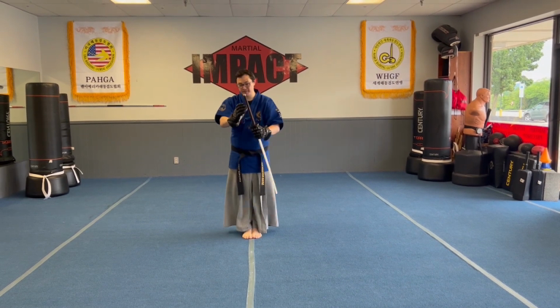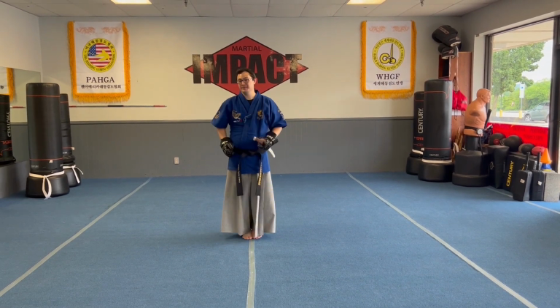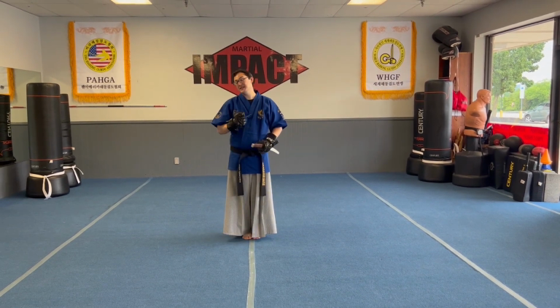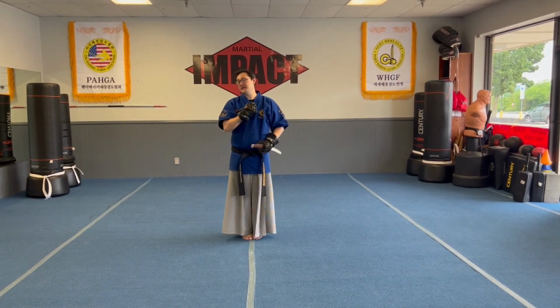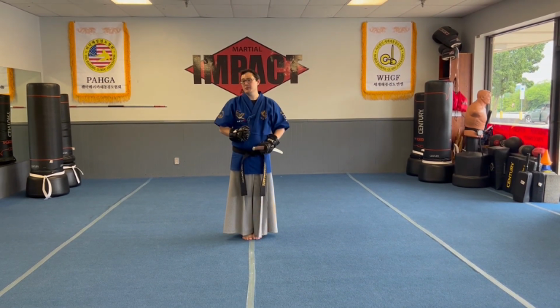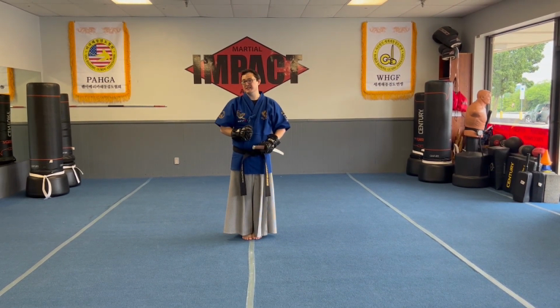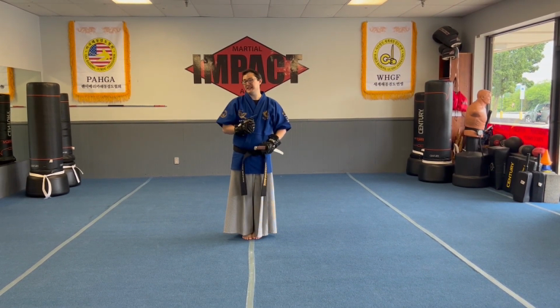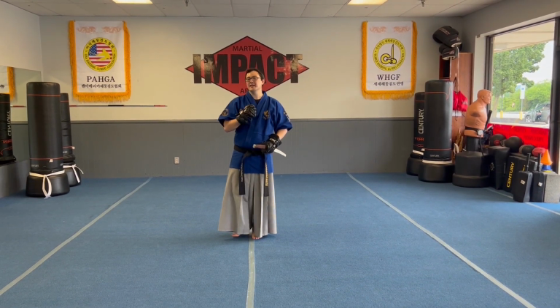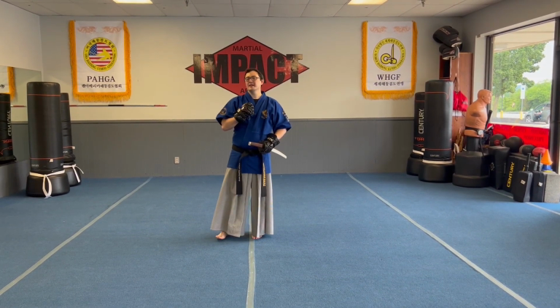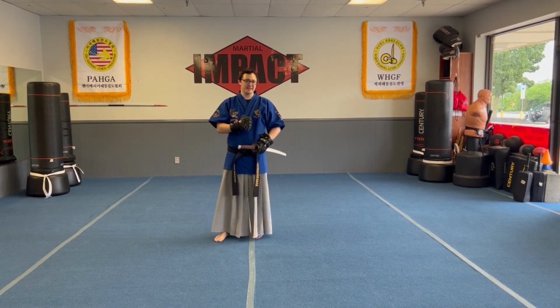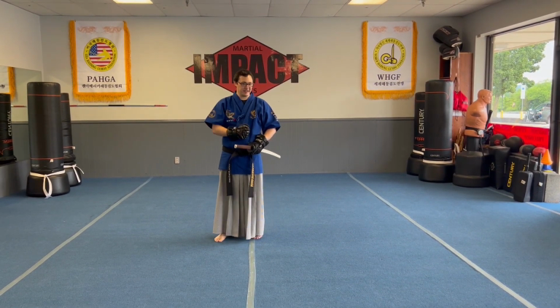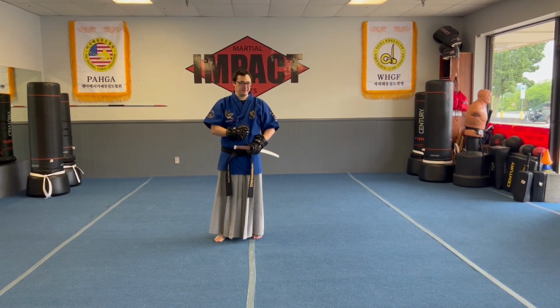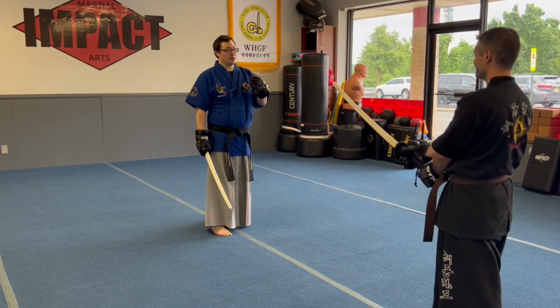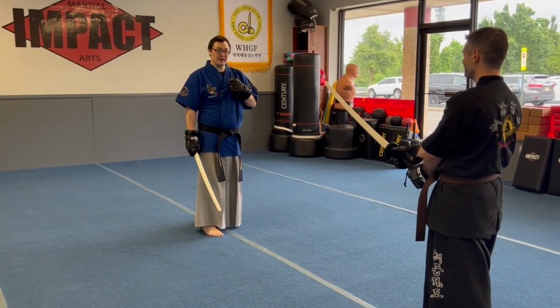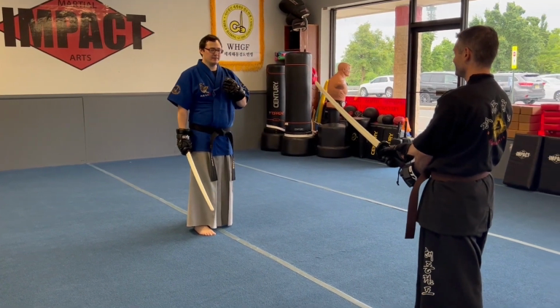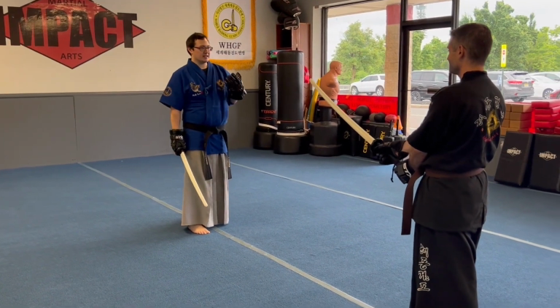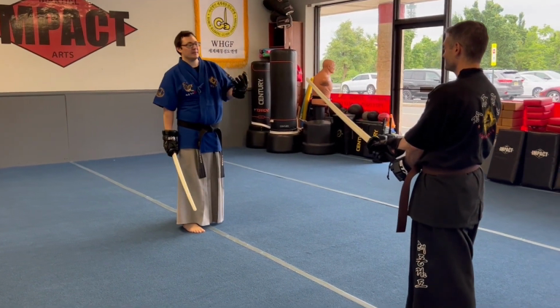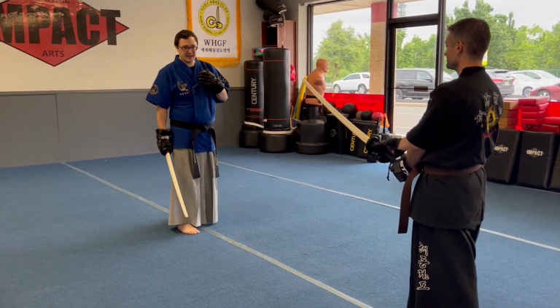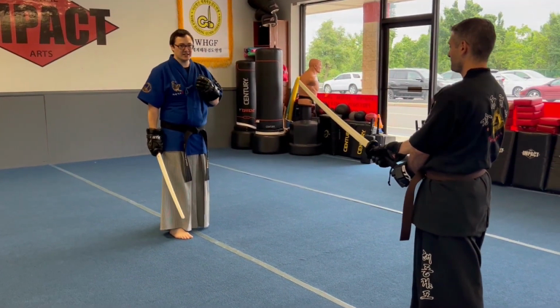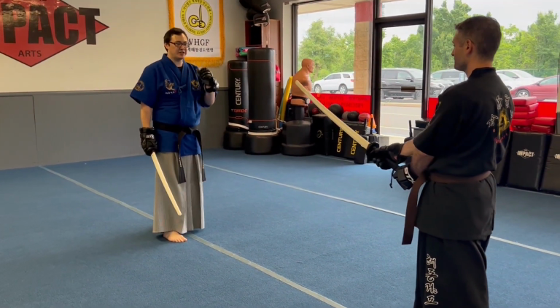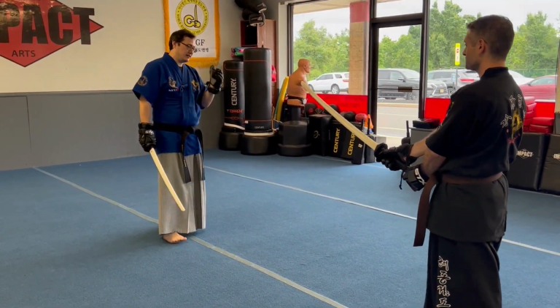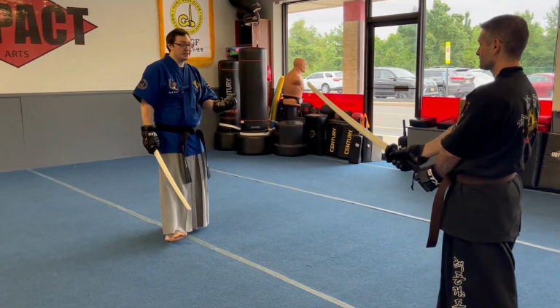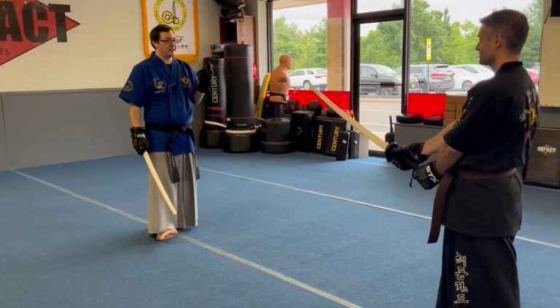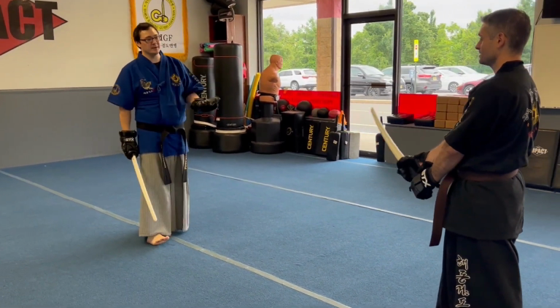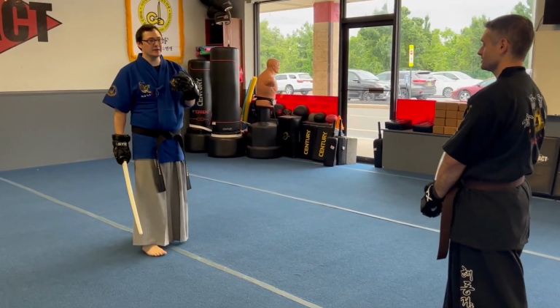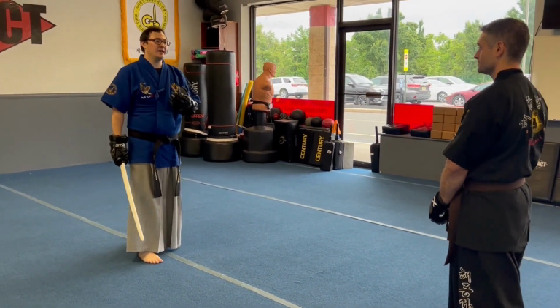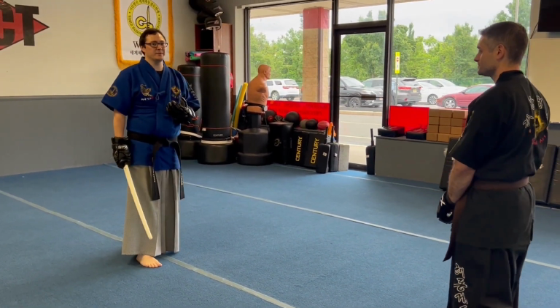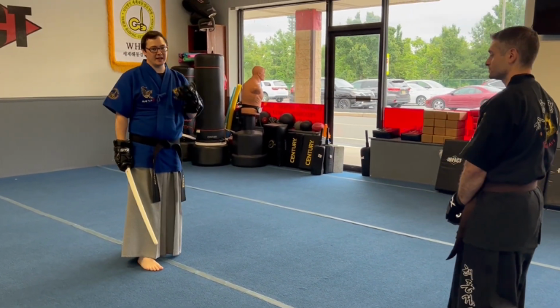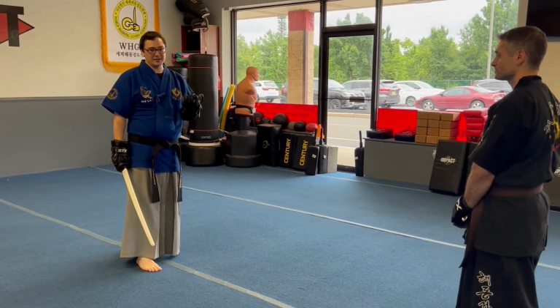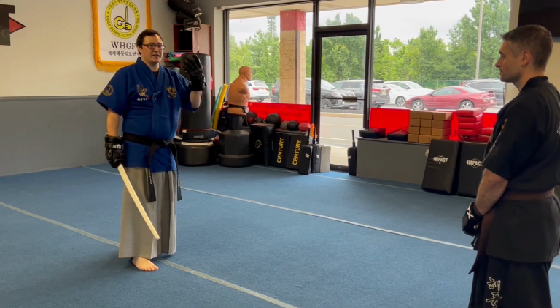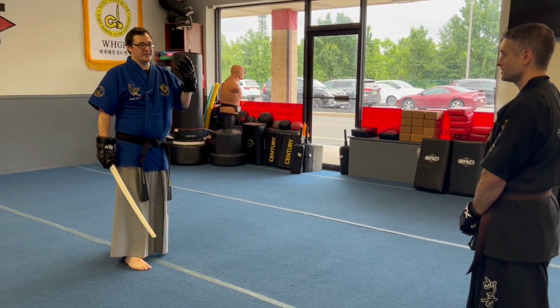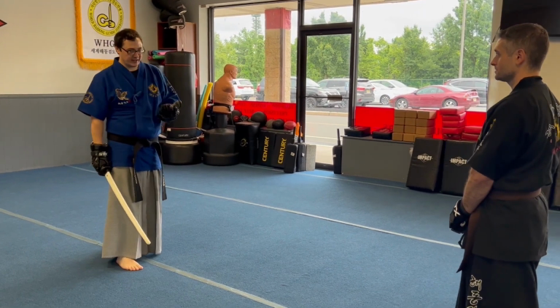In this video, we're going to defend against a center cut. One of the most common techniques, especially in kendo and gumdo, is that elusive center cut.